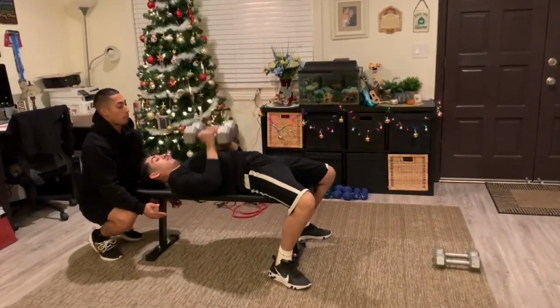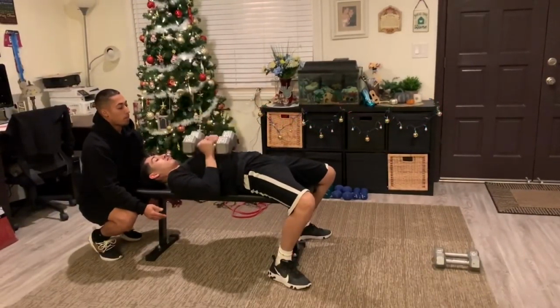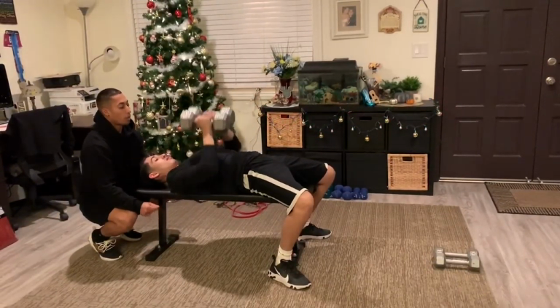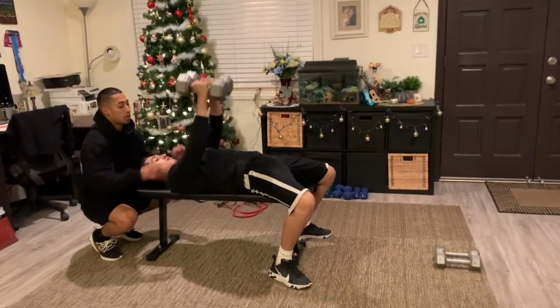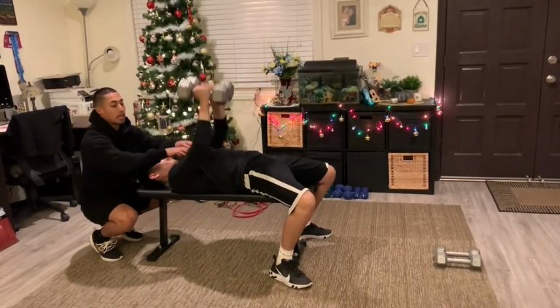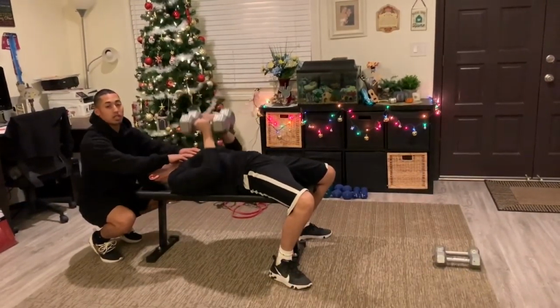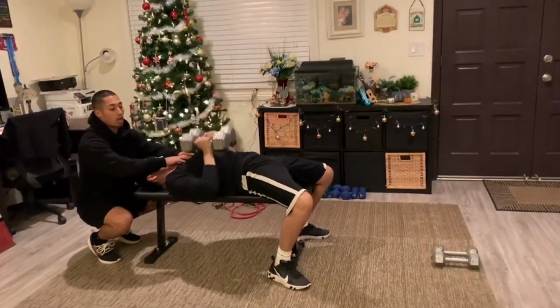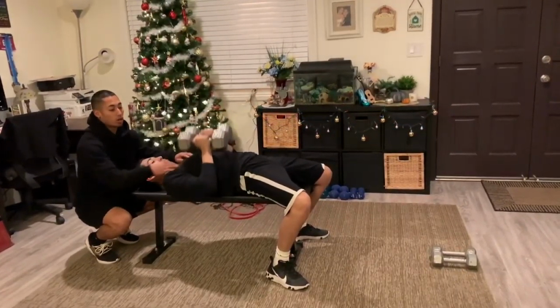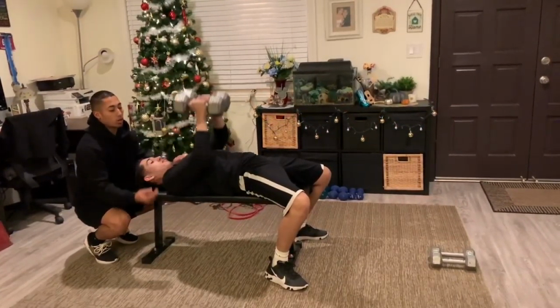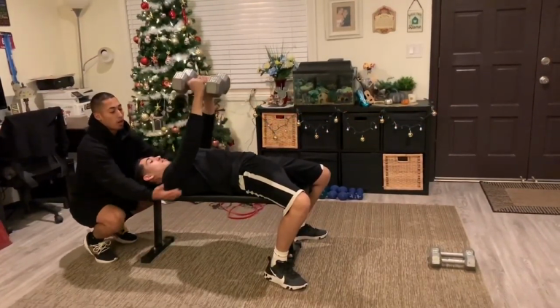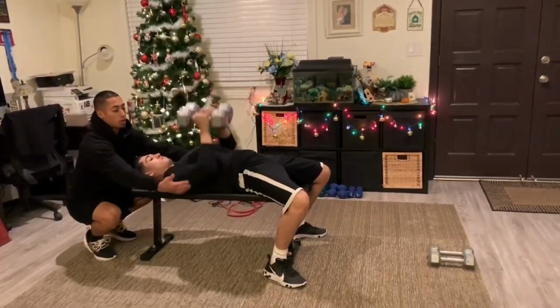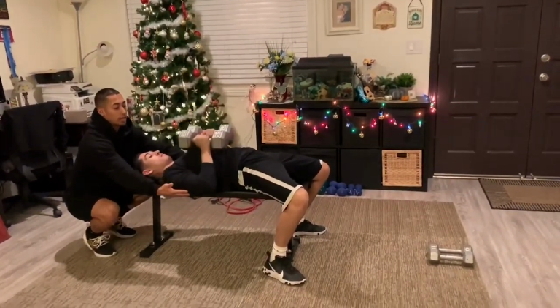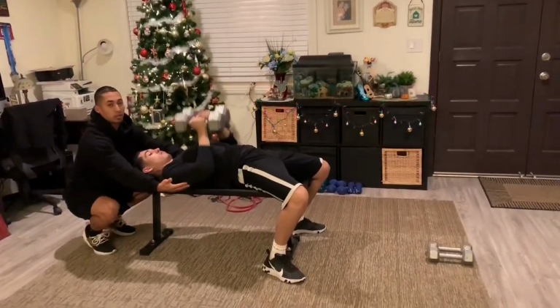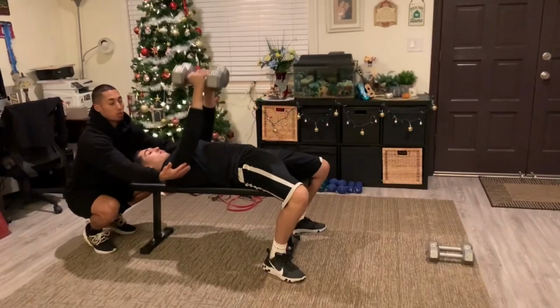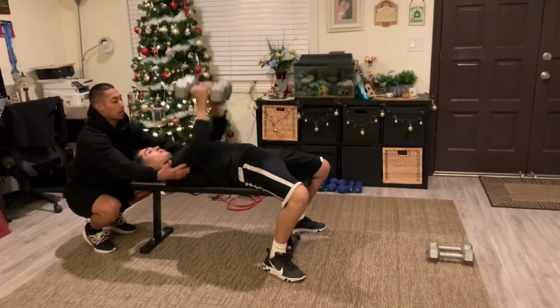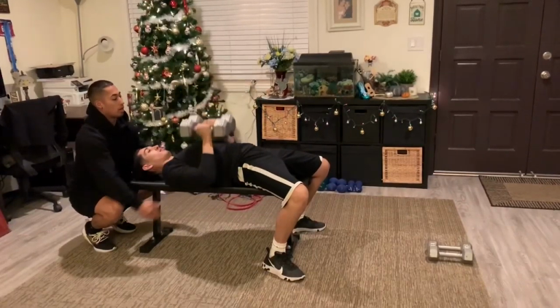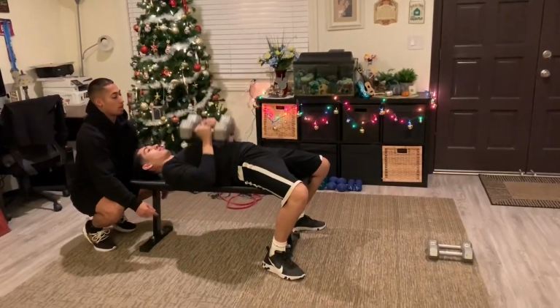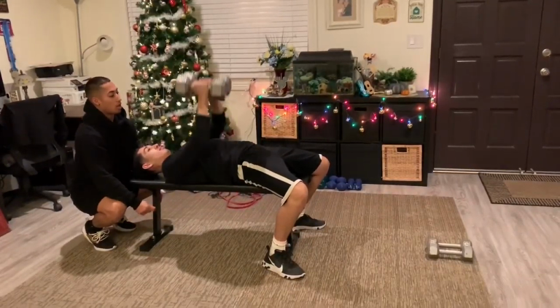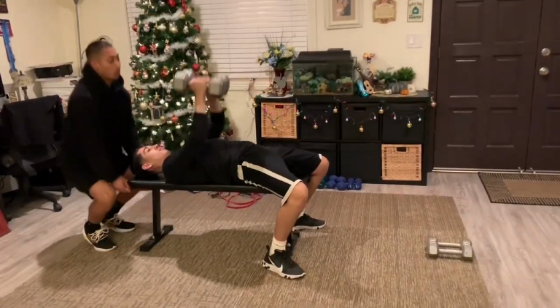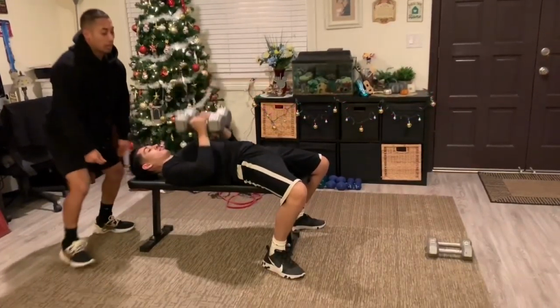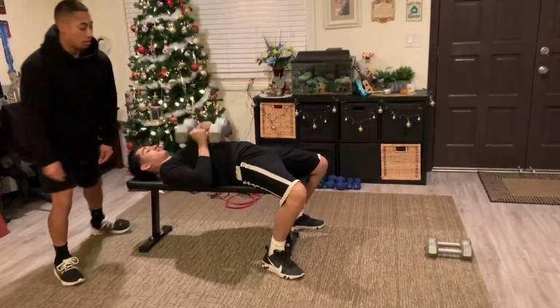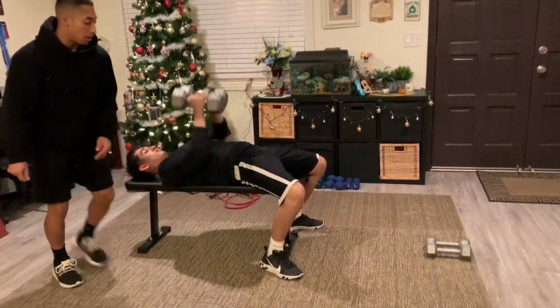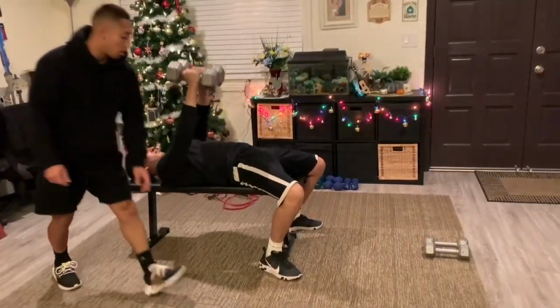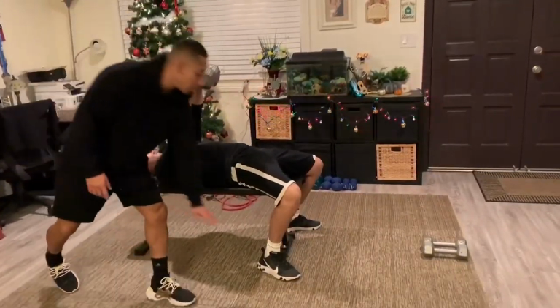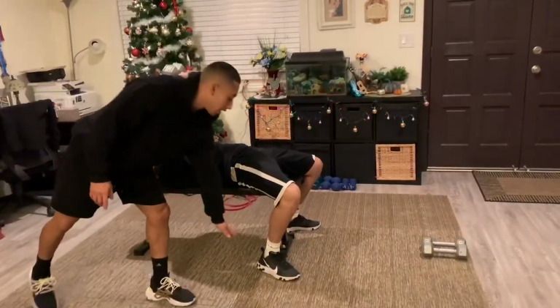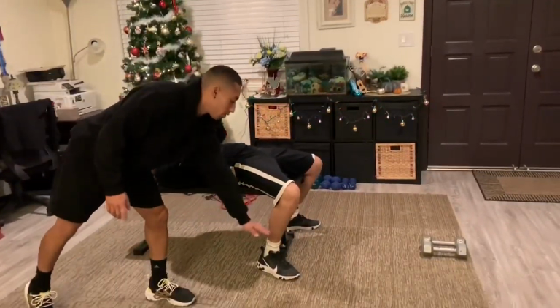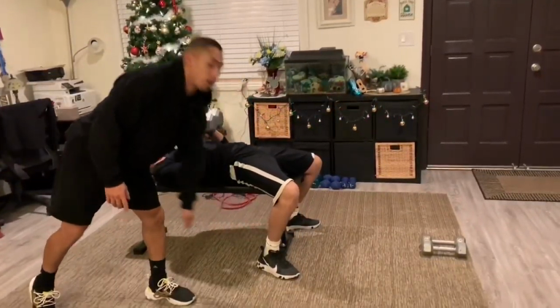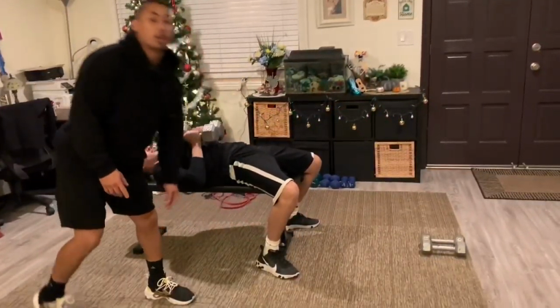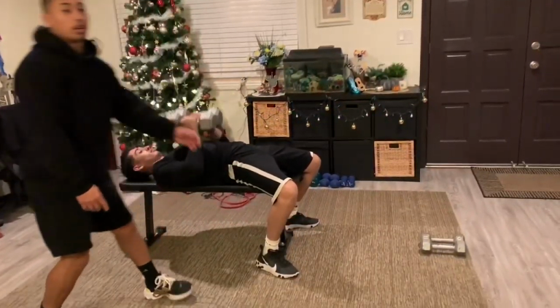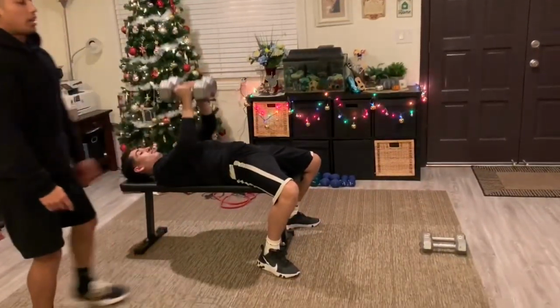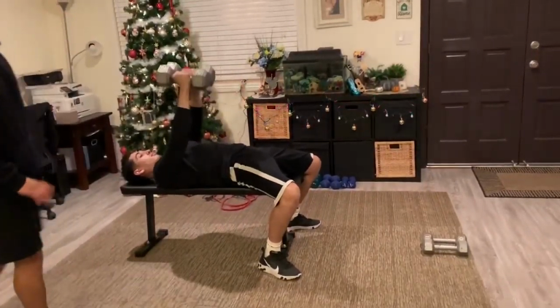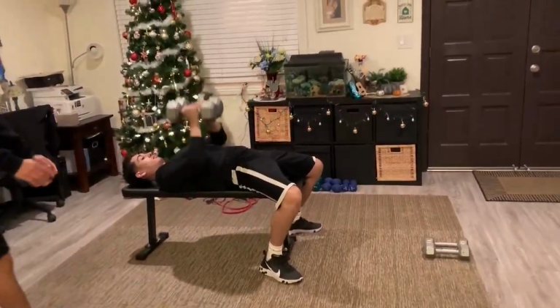We're working the chest and also the triceps in this workout. You want to make sure their feet are always flat on the floor at all times.